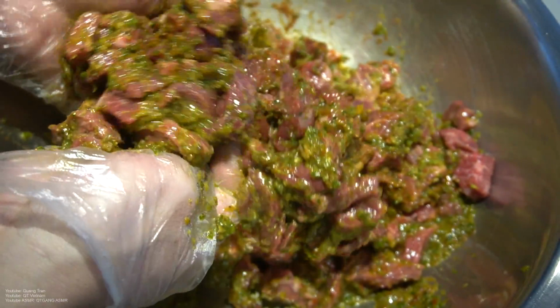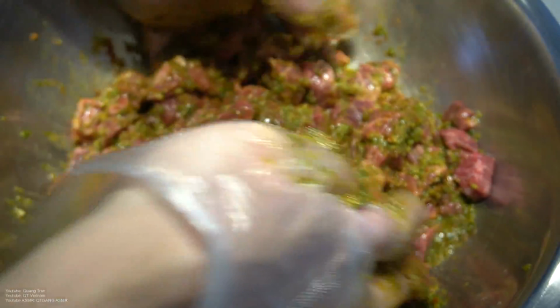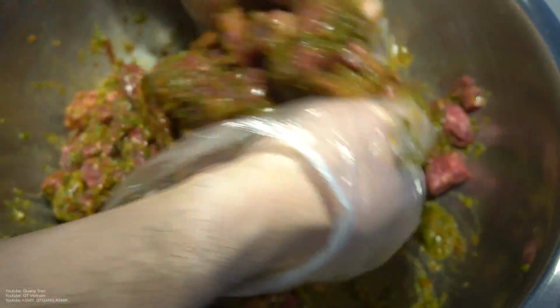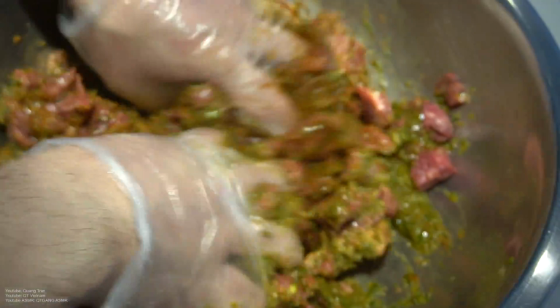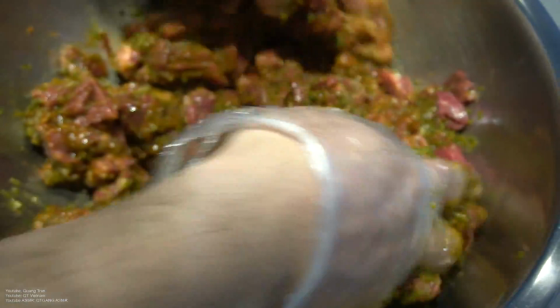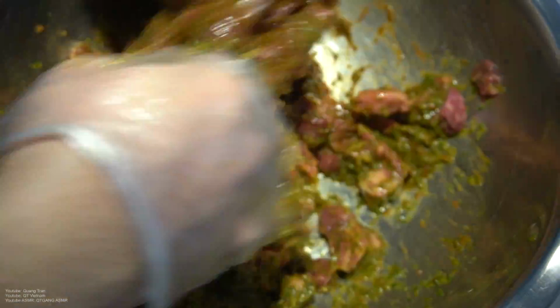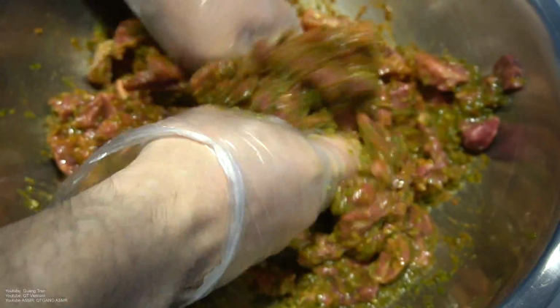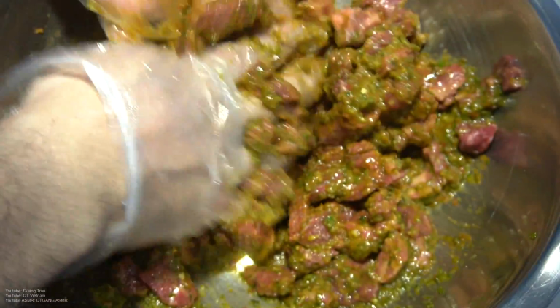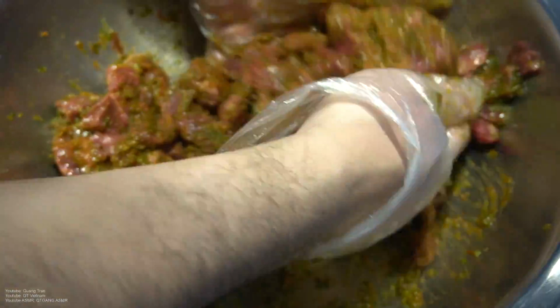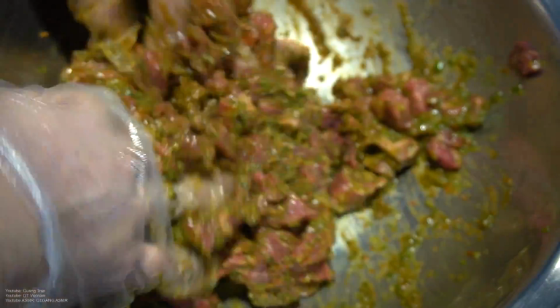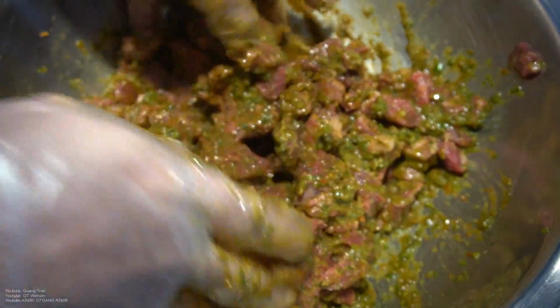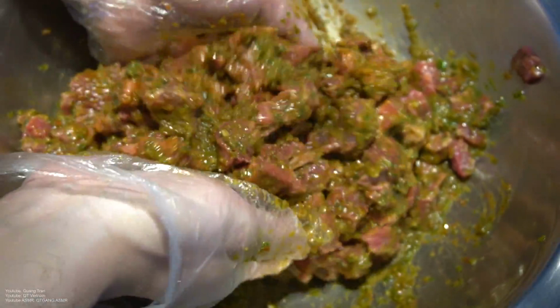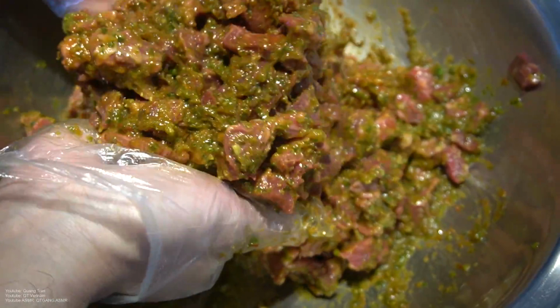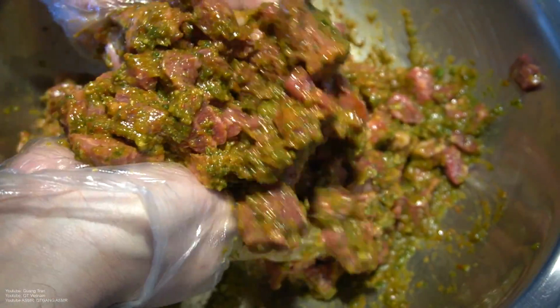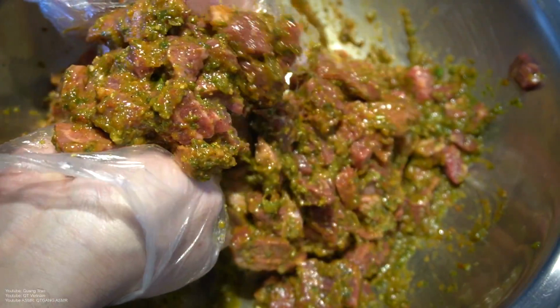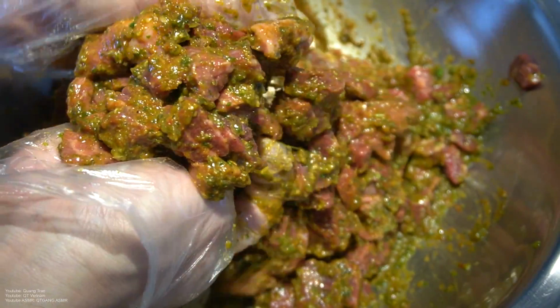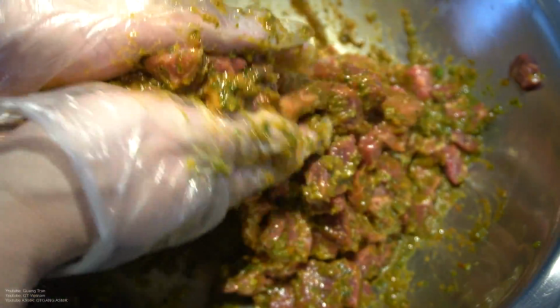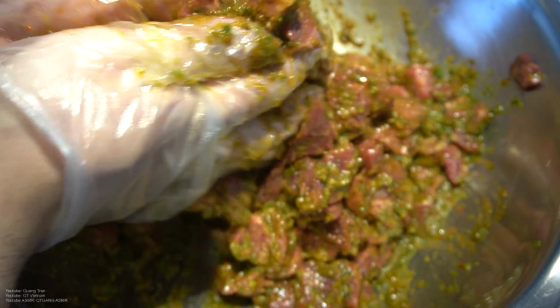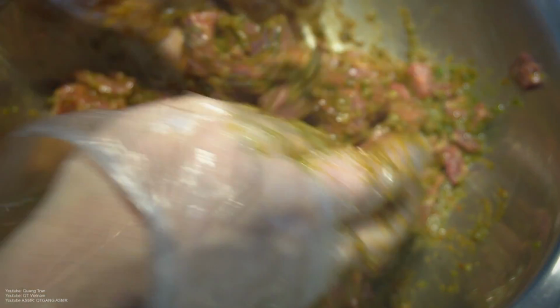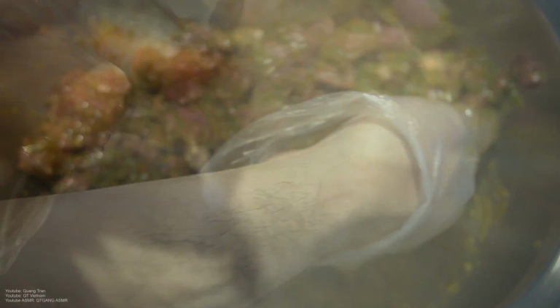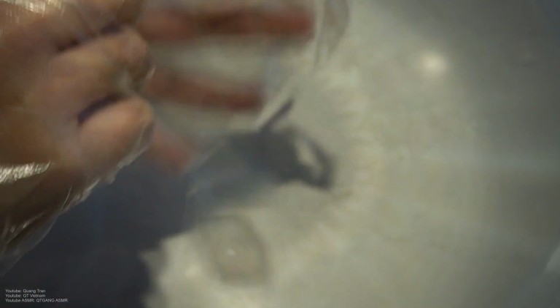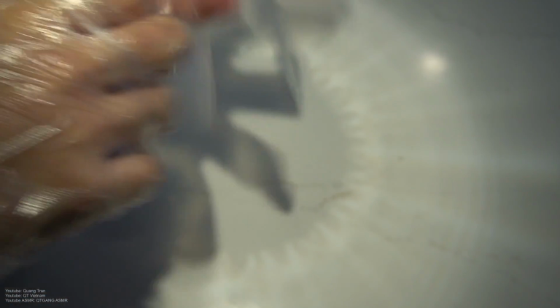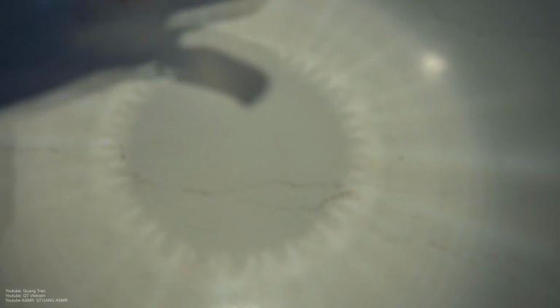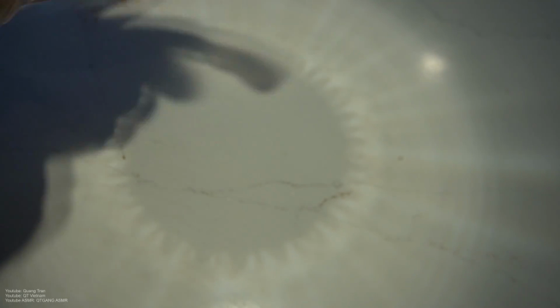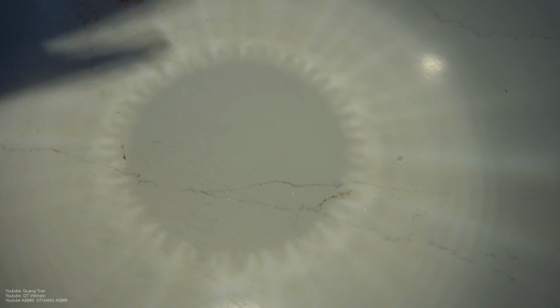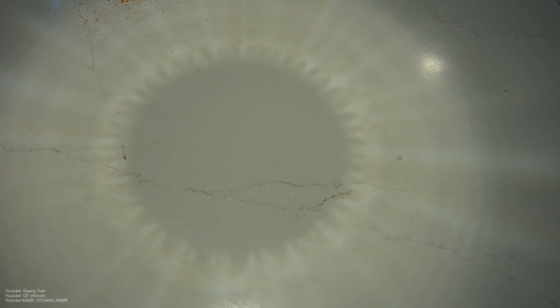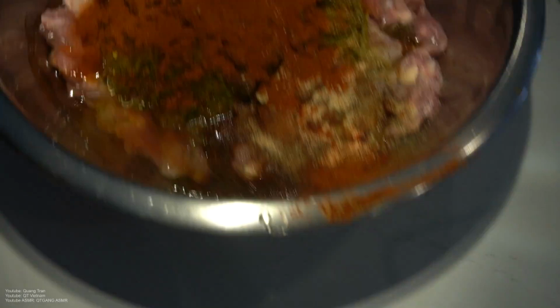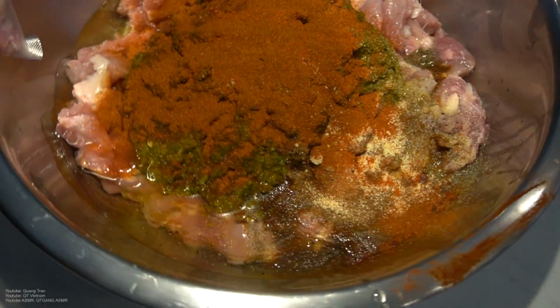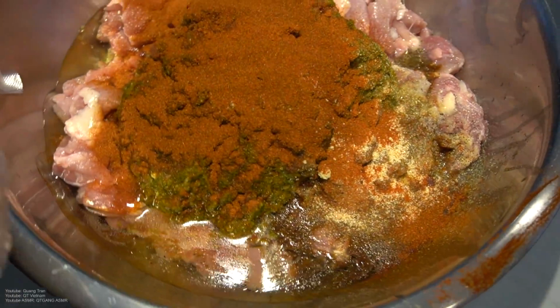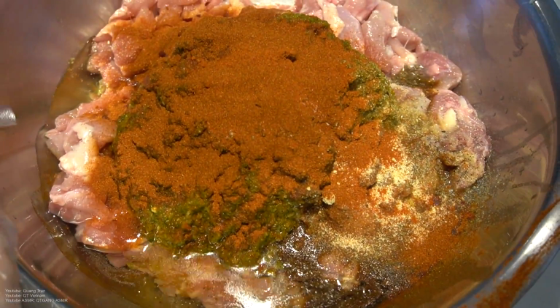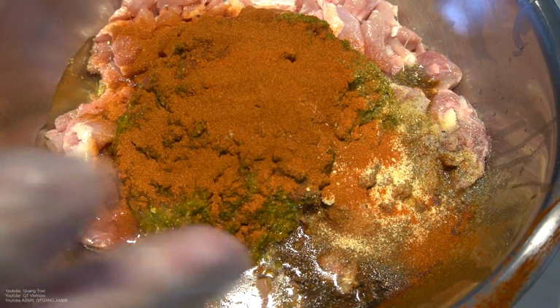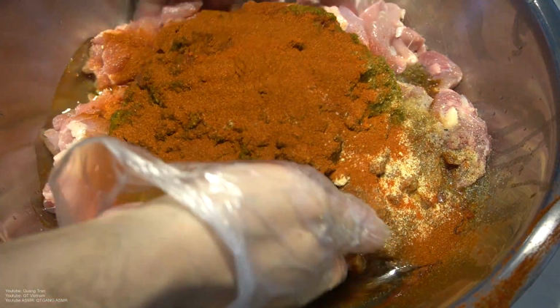For the steak — beautiful clean gloves — get into it, mix it very well. Same for the chicken, get into every single crack of it.